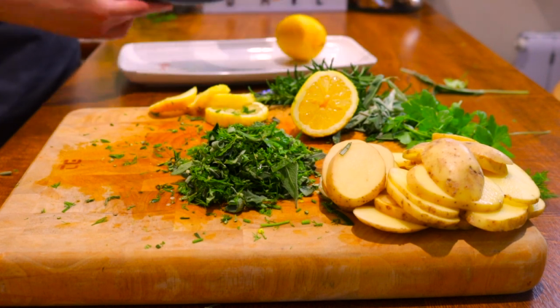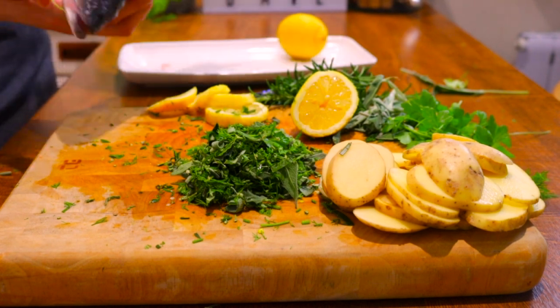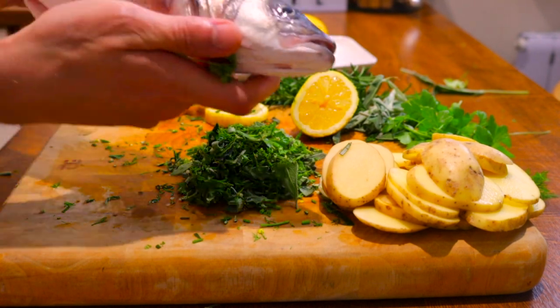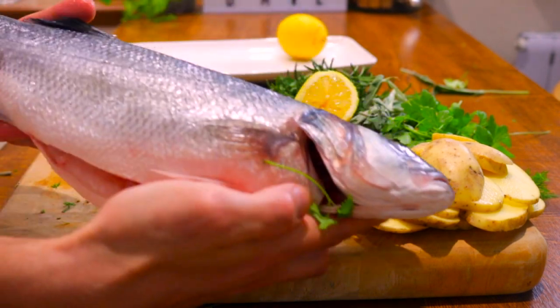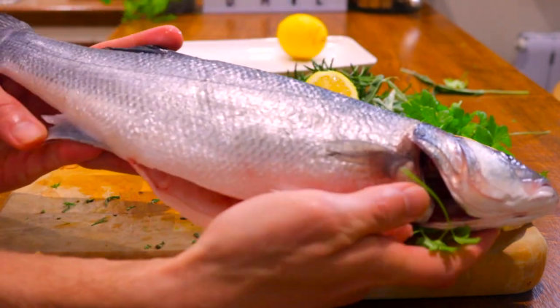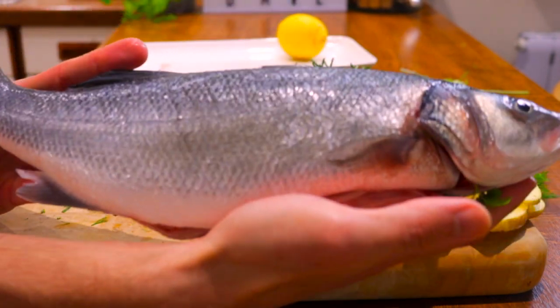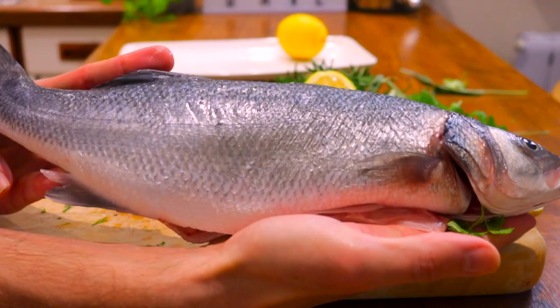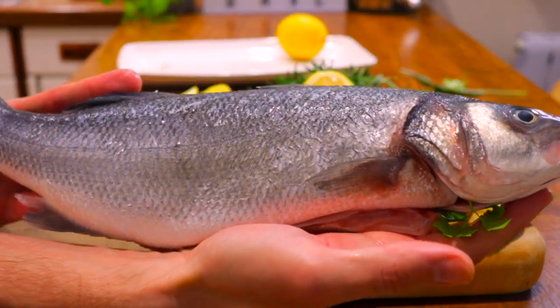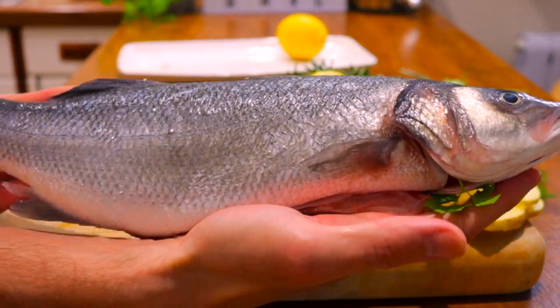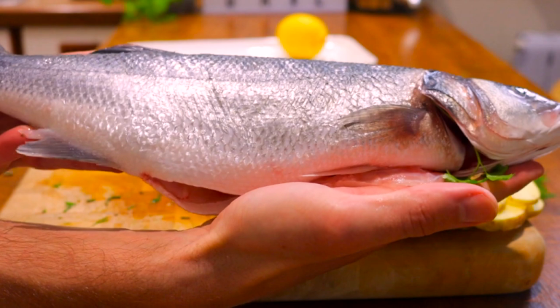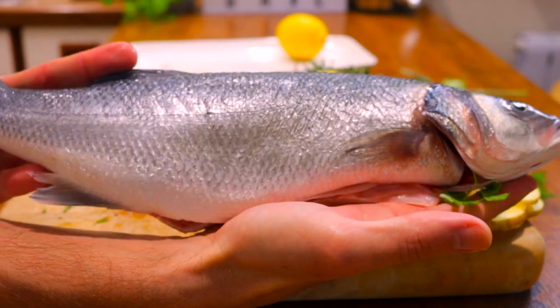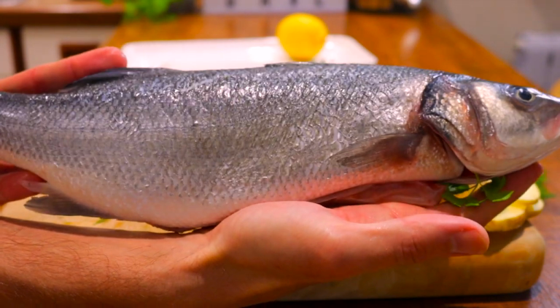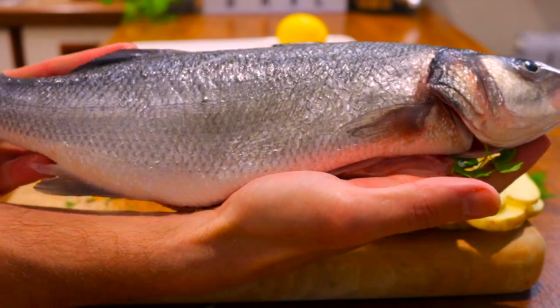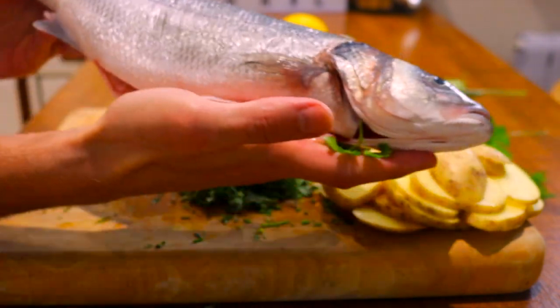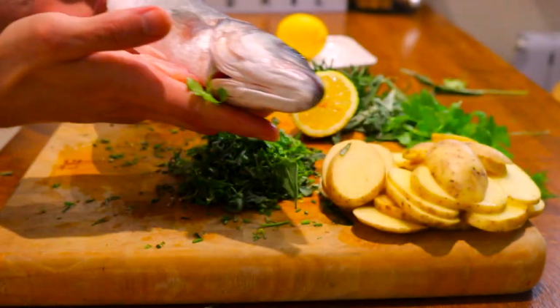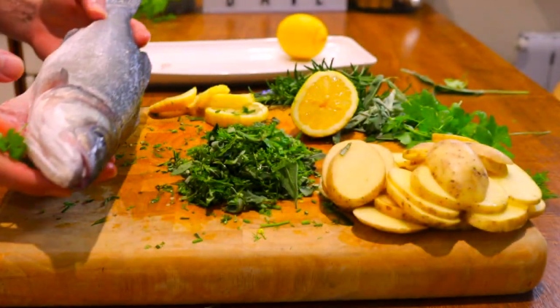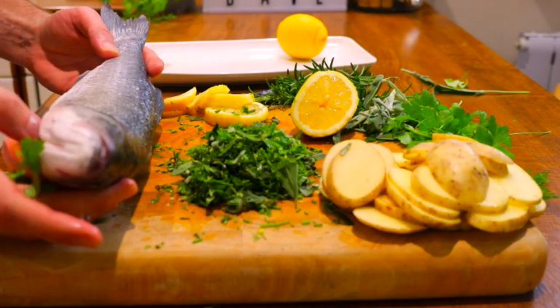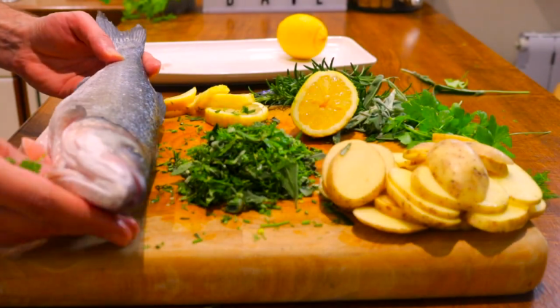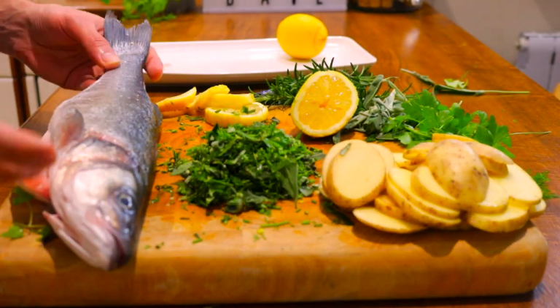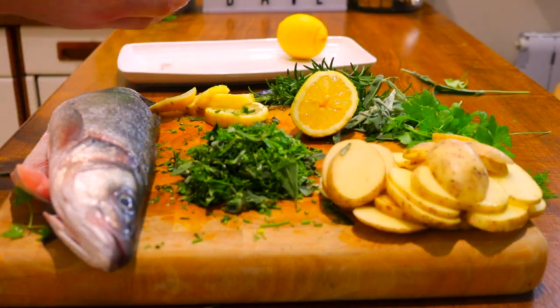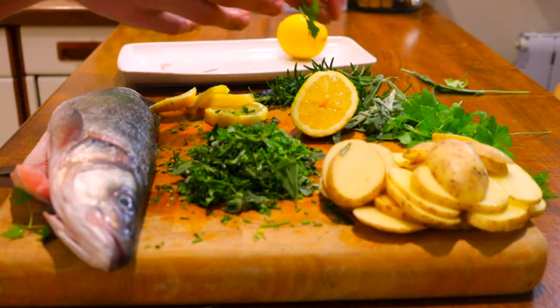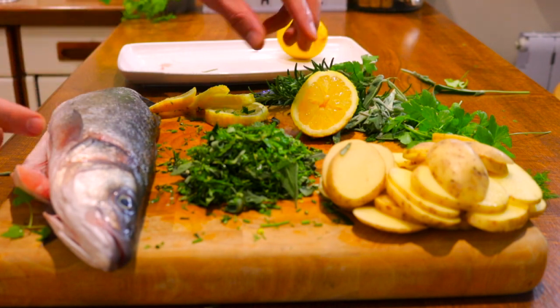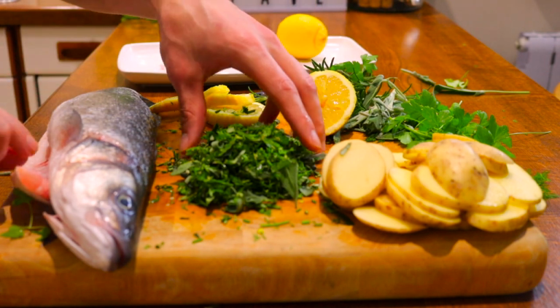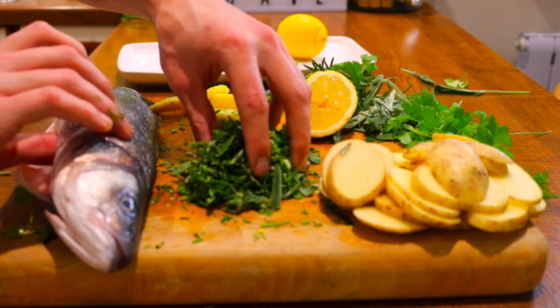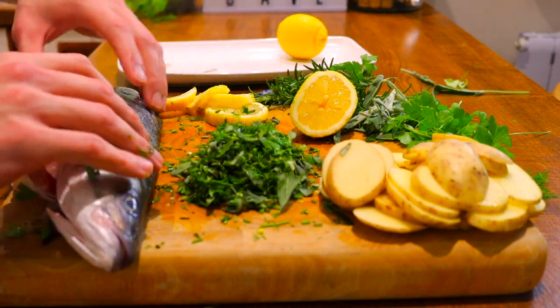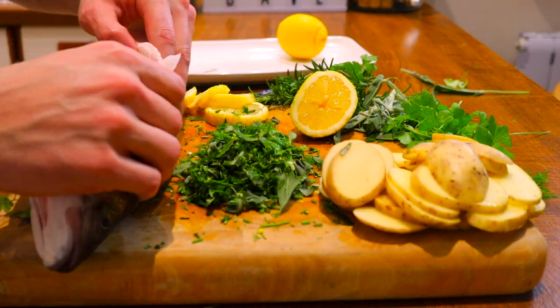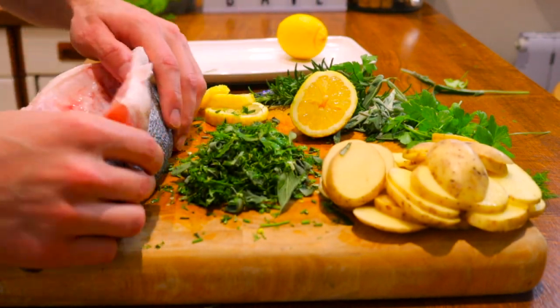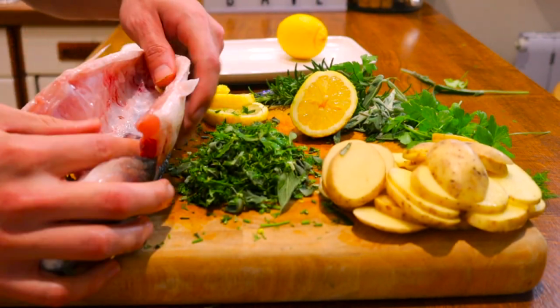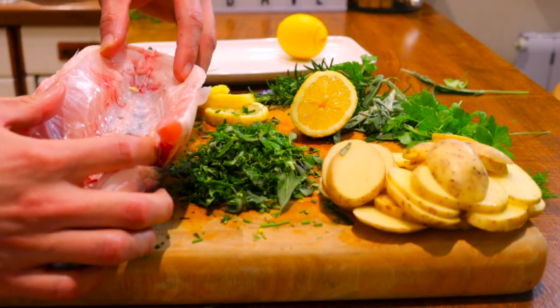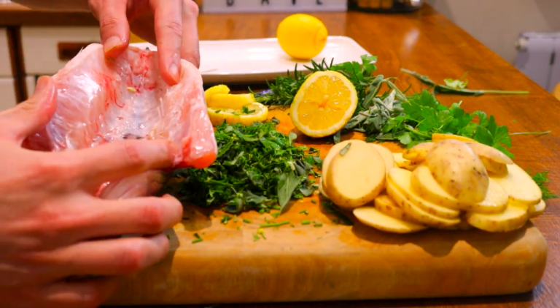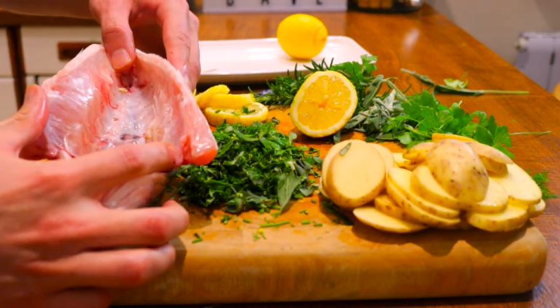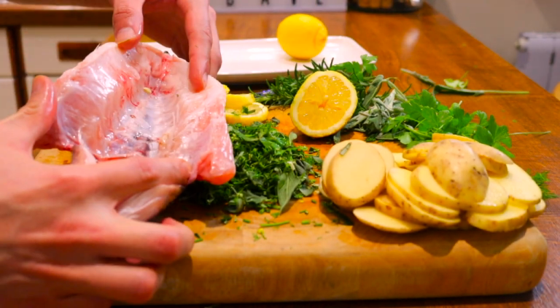Let's make a start on the fish. You can make this dish using whatever fish you want. For today I chose sea bass as it's one of my favourites because of the firm, moist, tender and buttery flesh. Before we get started, make sure you preheat your oven to 200 degrees.